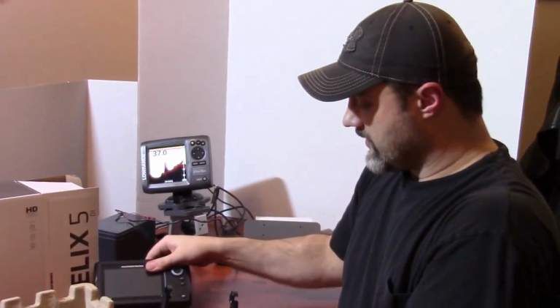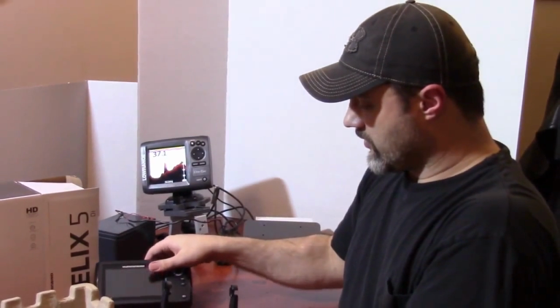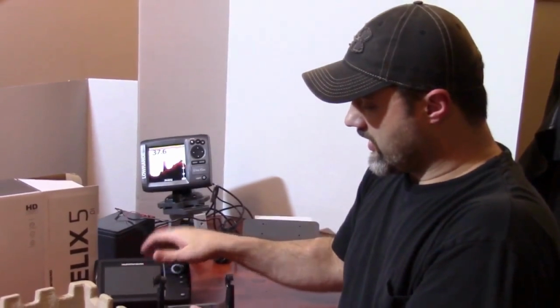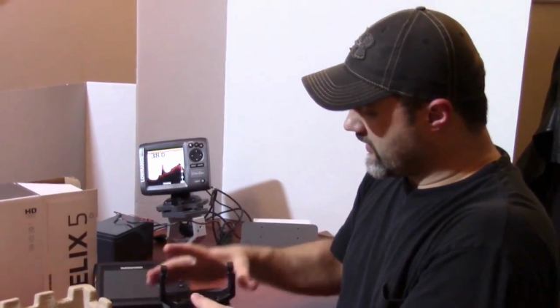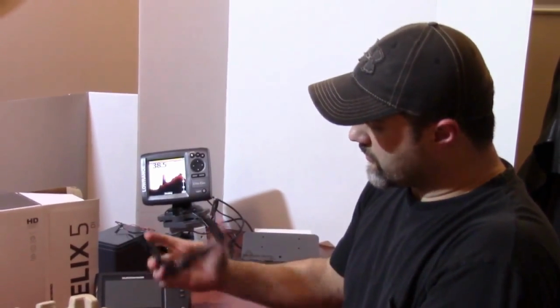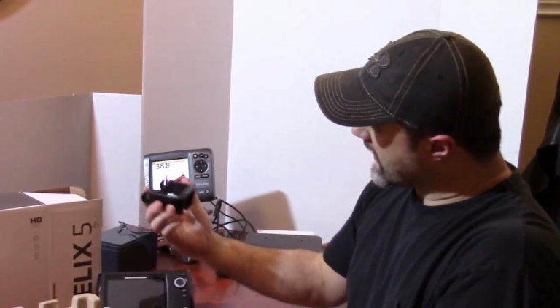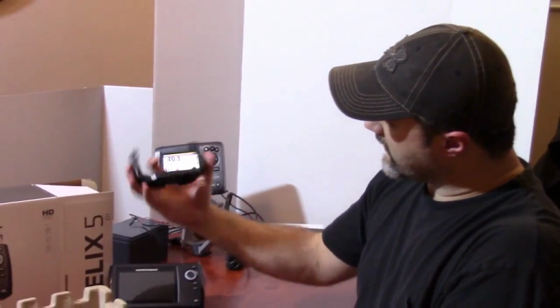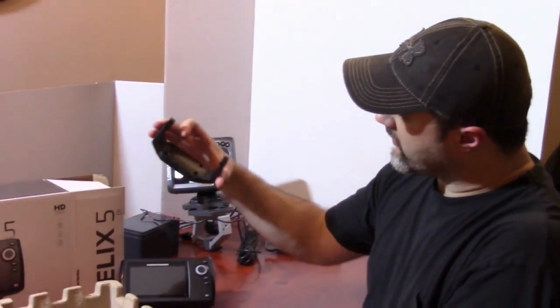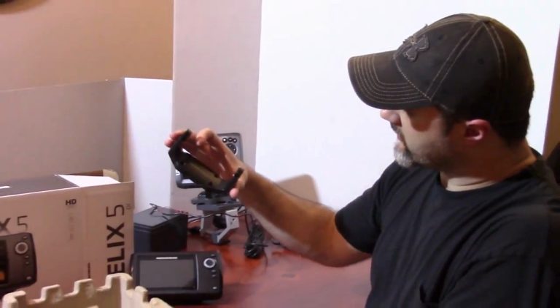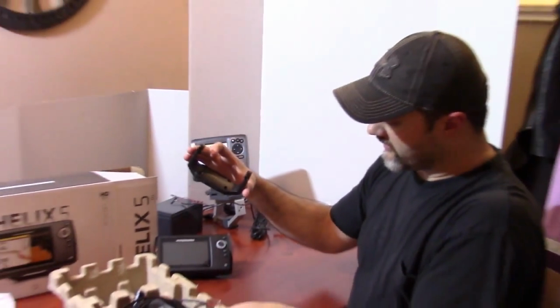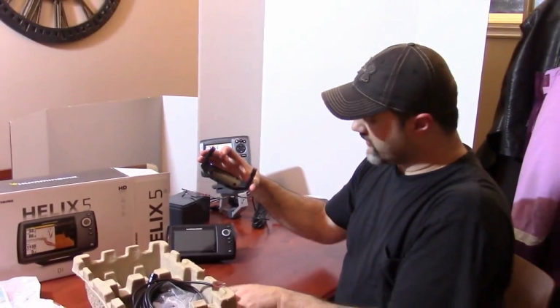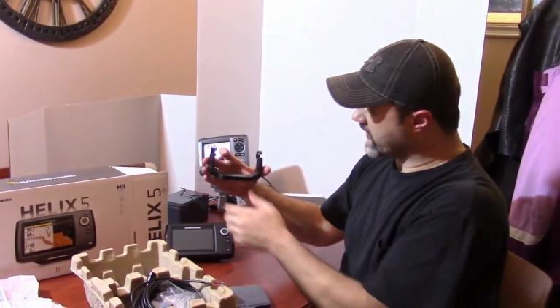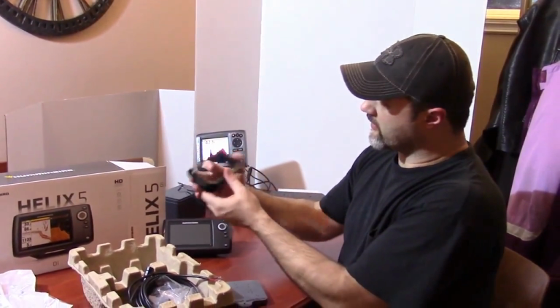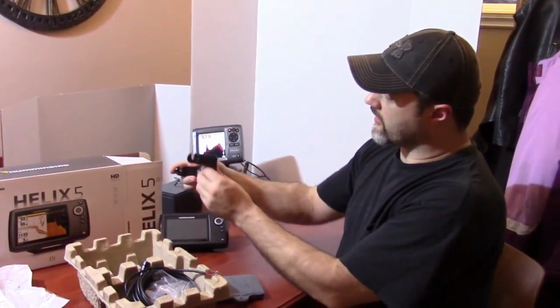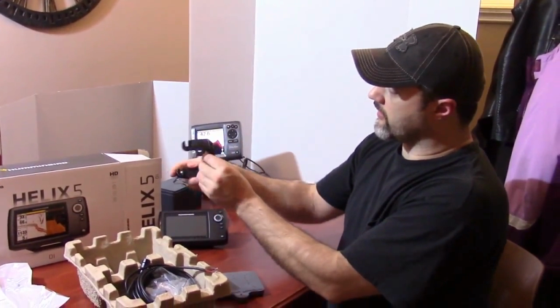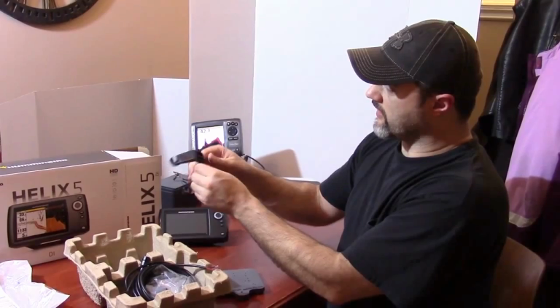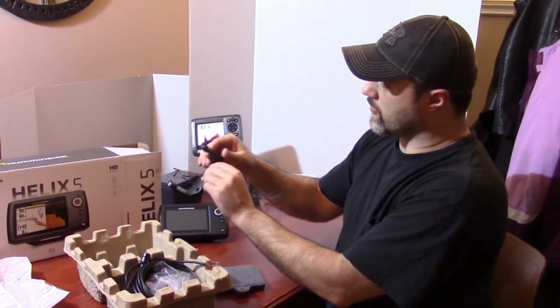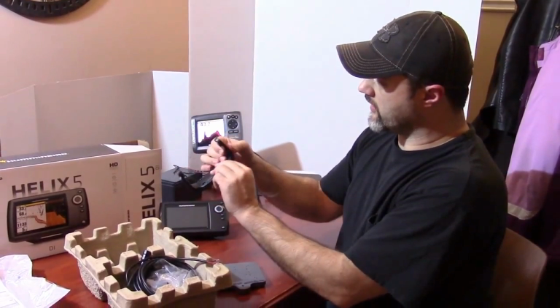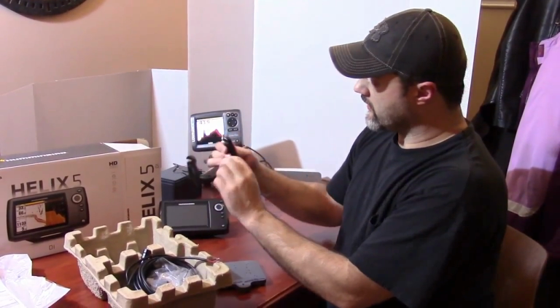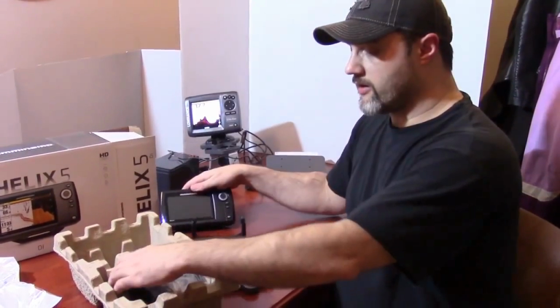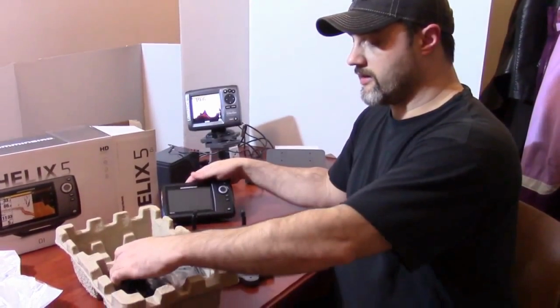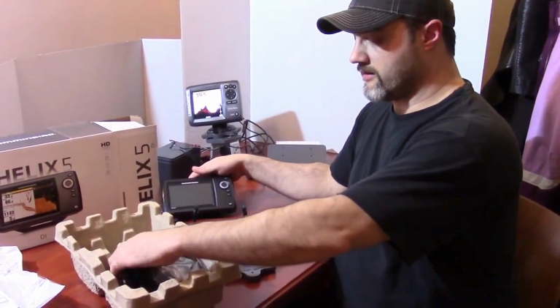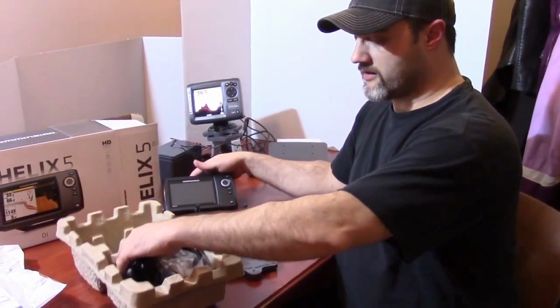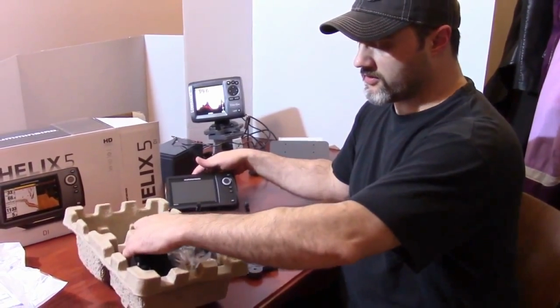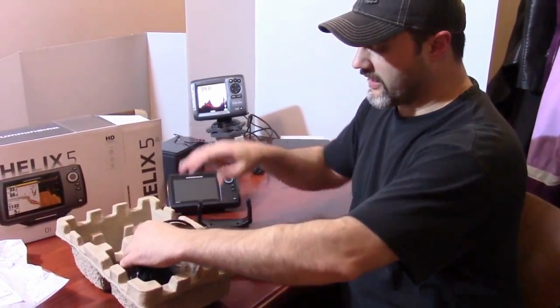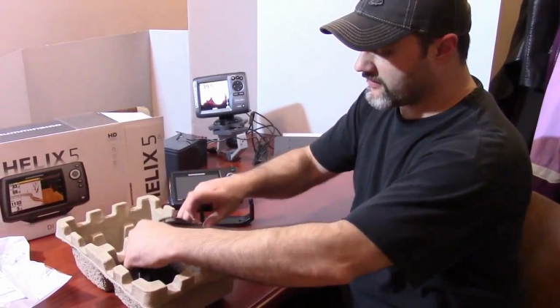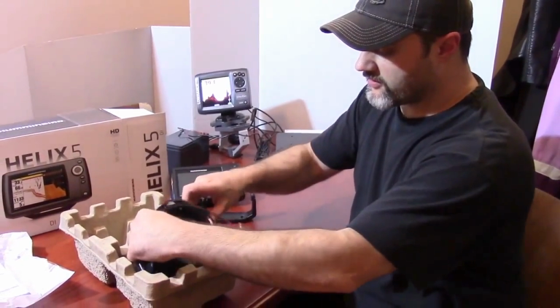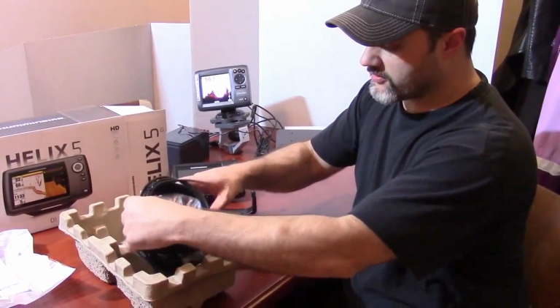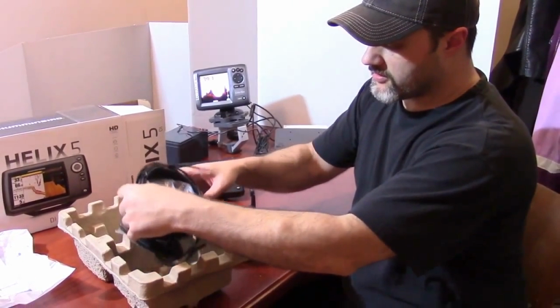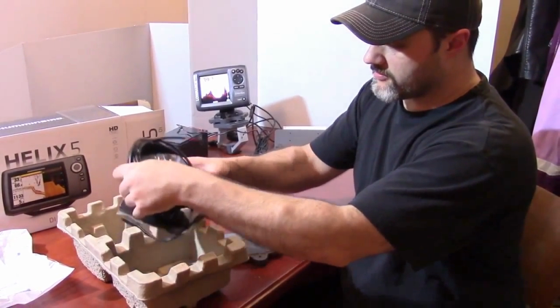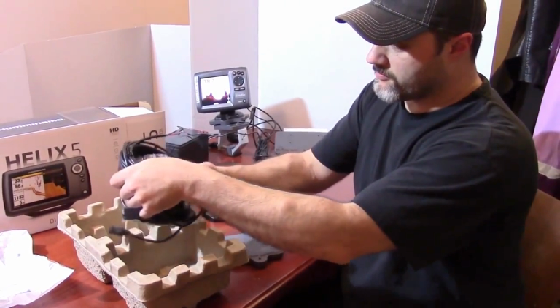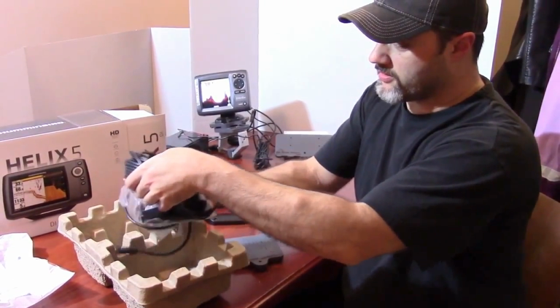Here's a nice gimbal bracket. It looks like a nice little product the way they've molded it. Let's have a look at the other components.